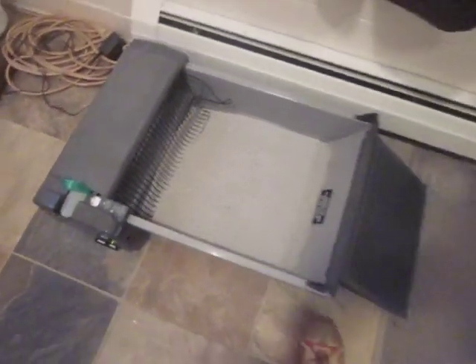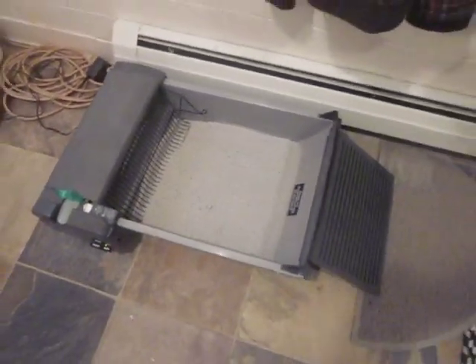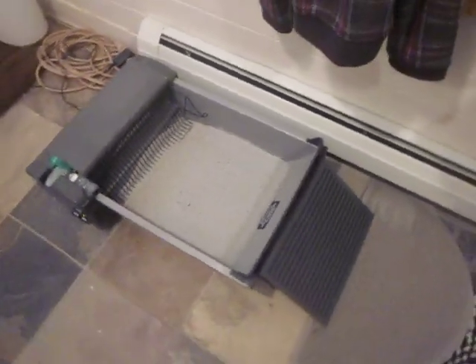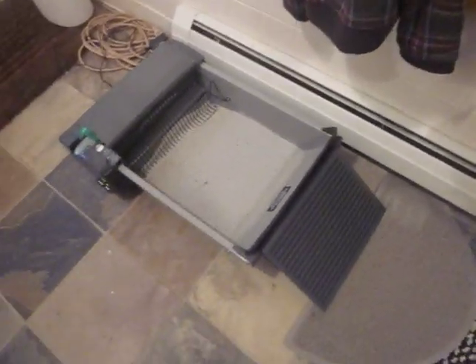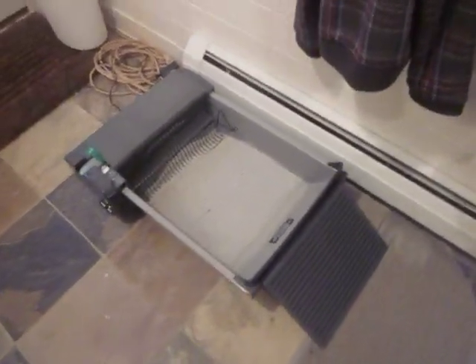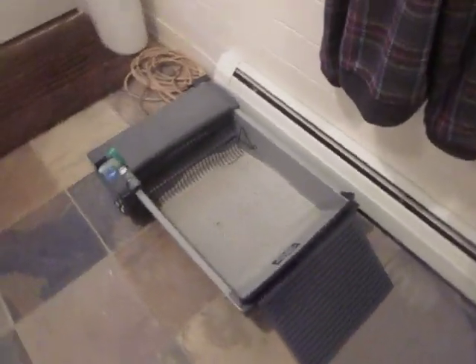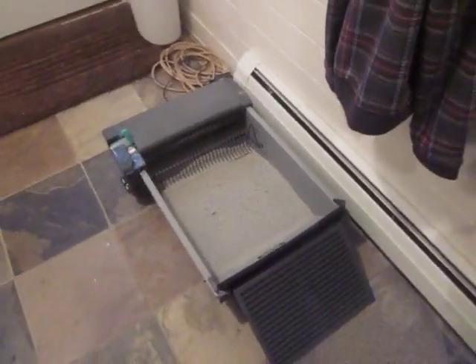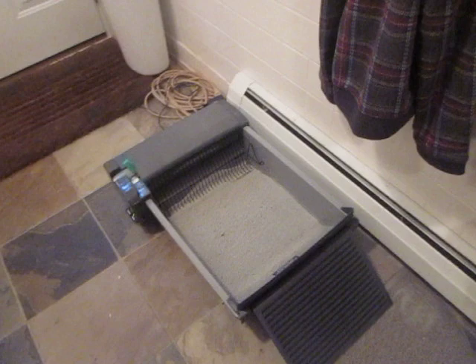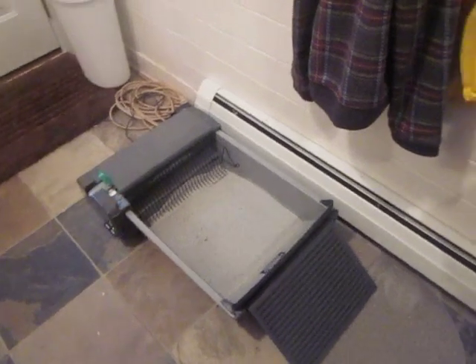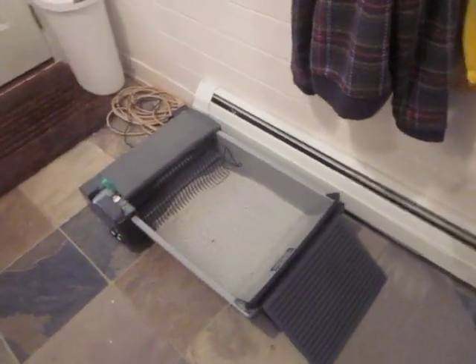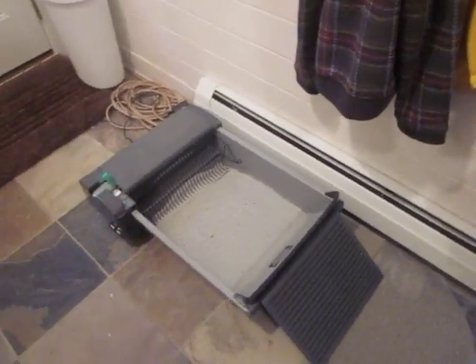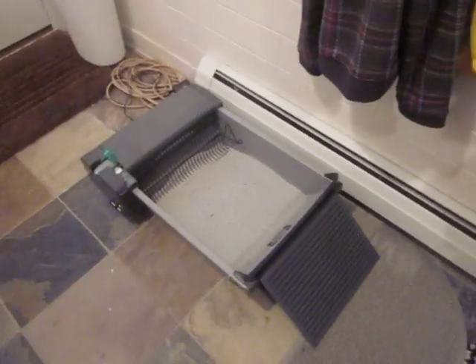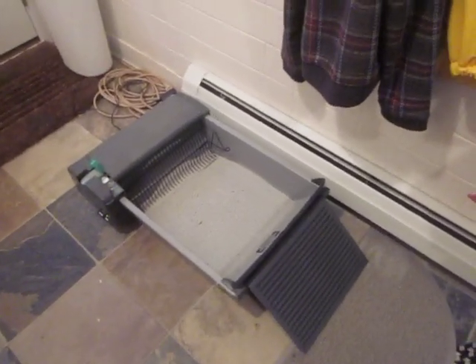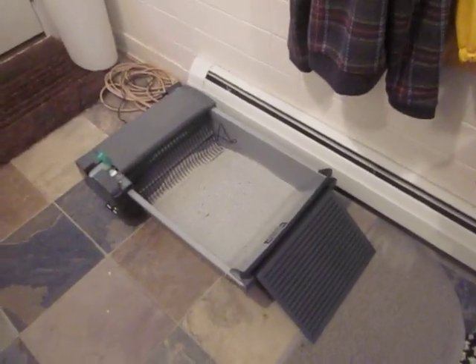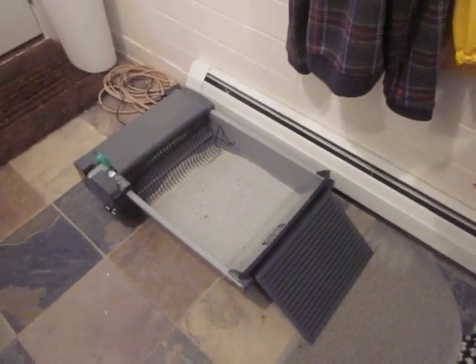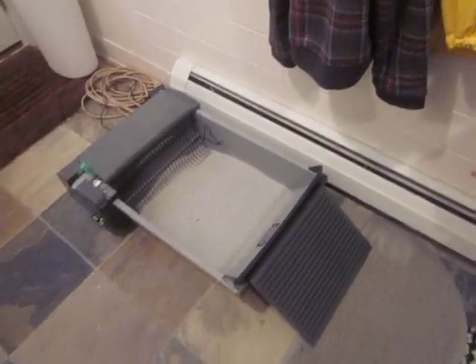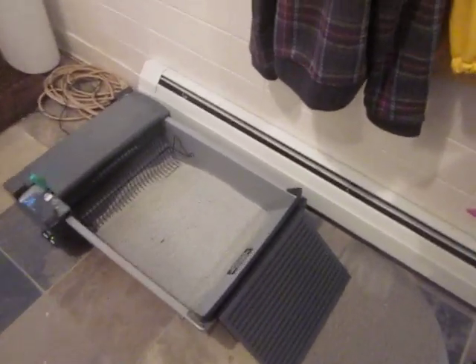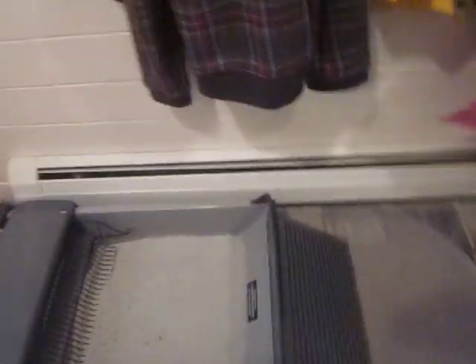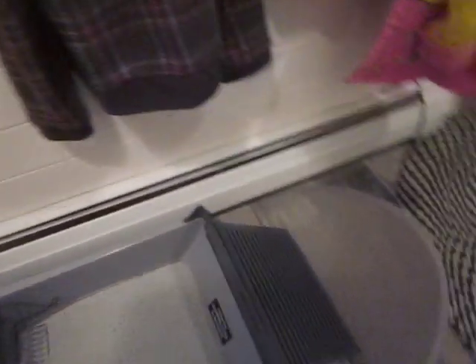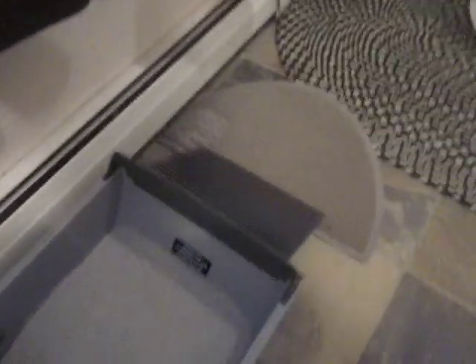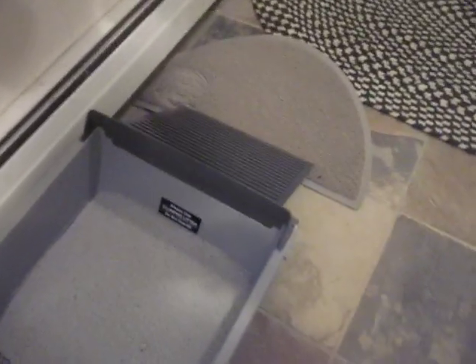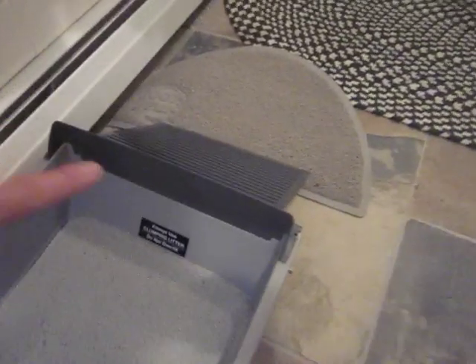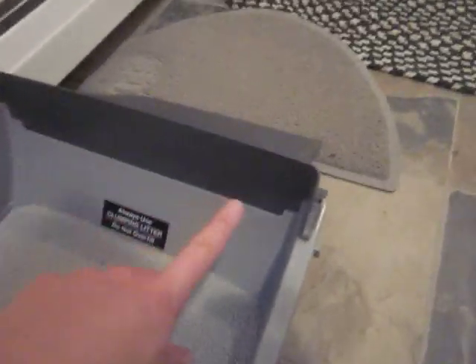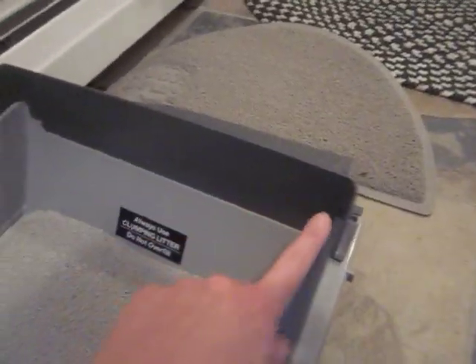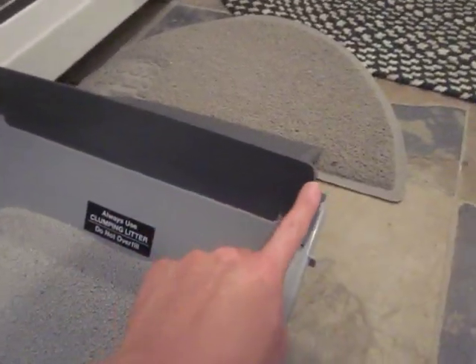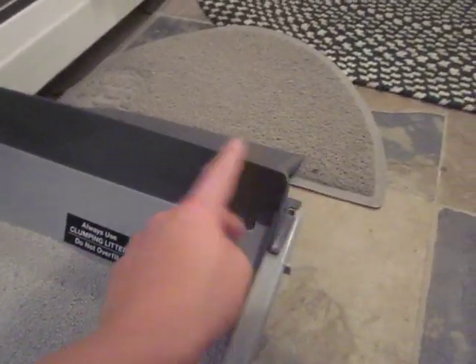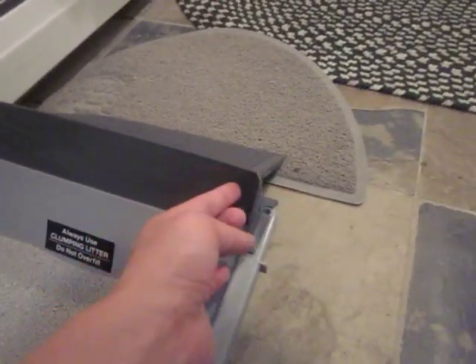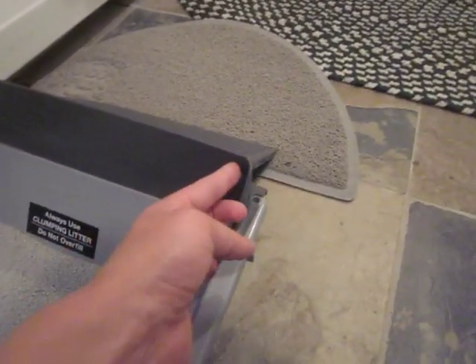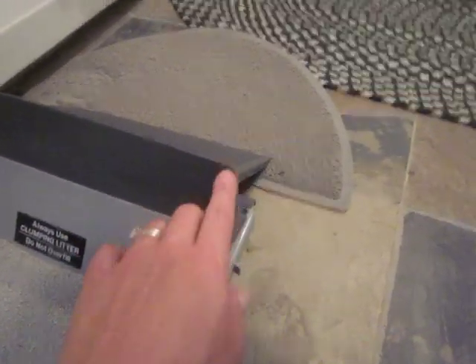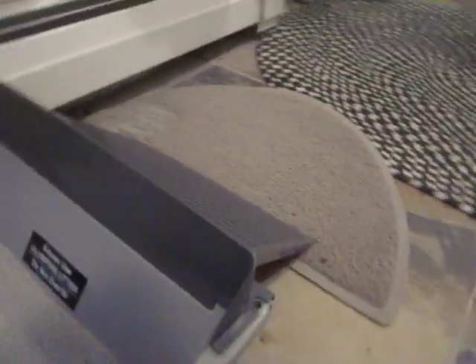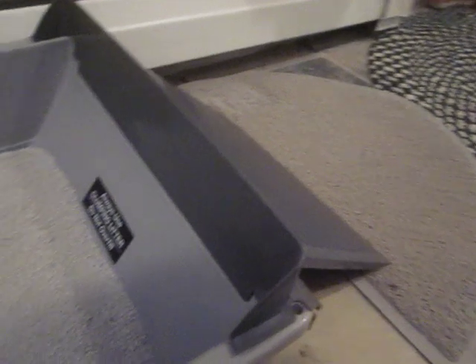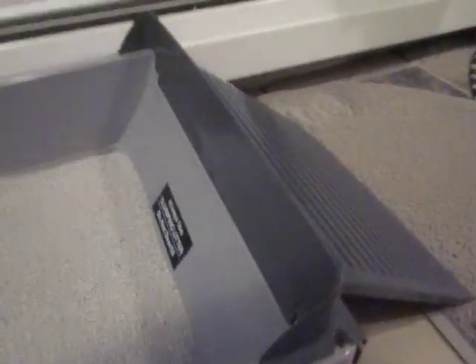So overall, I'm giving it definitely an A grade. Not an A+, there are a few things. The other thing is, there is a lip right here, but if only it could curve a little bit more.